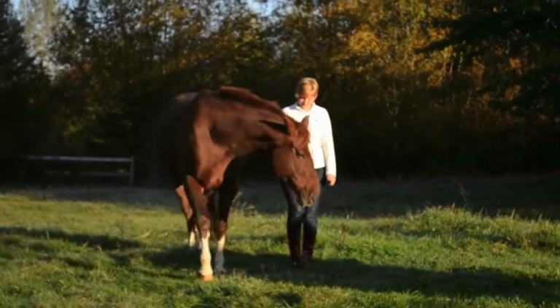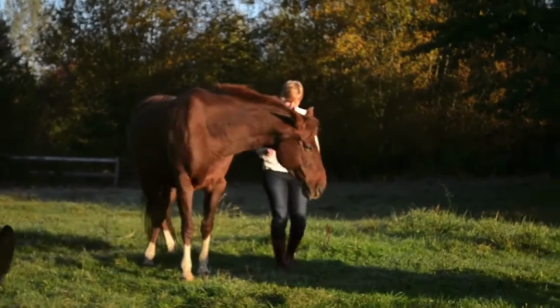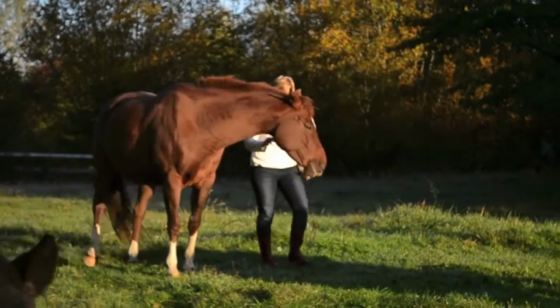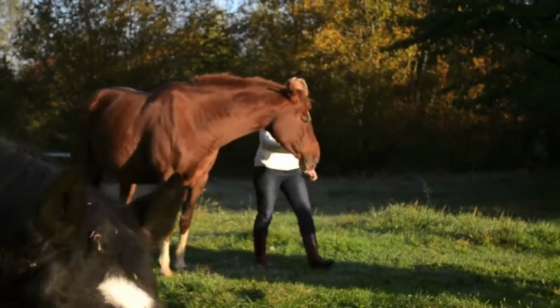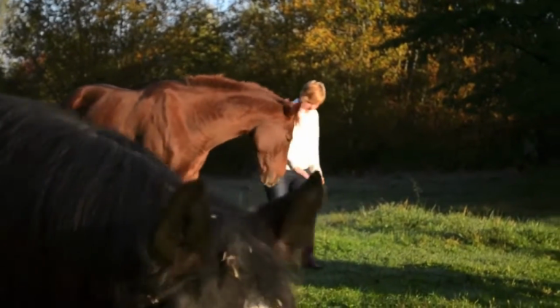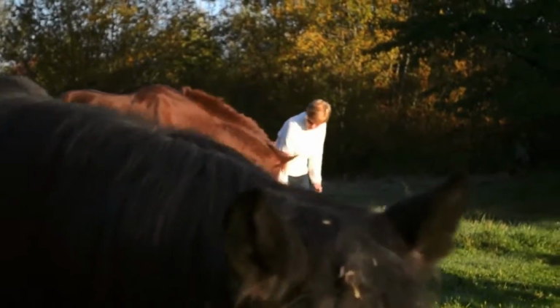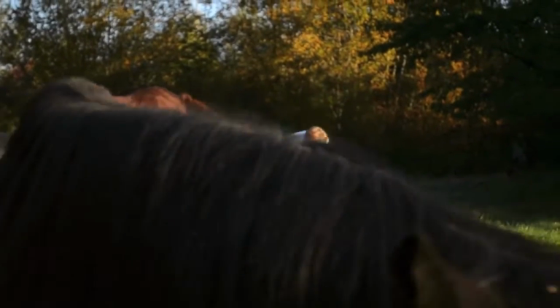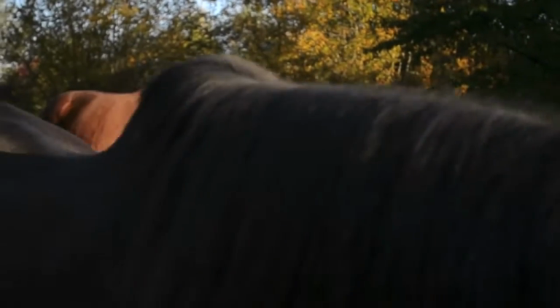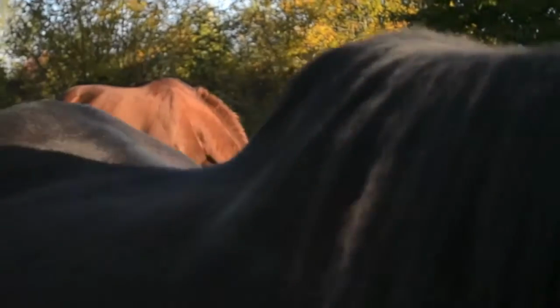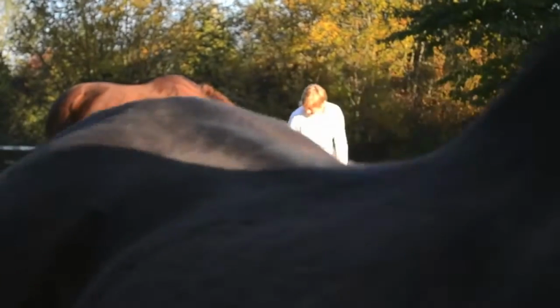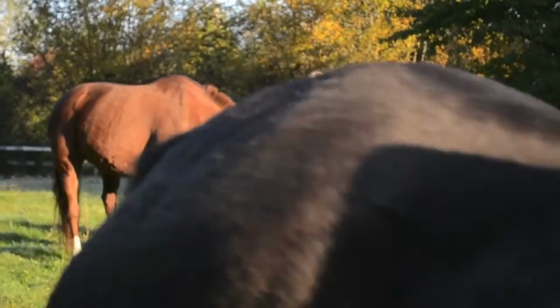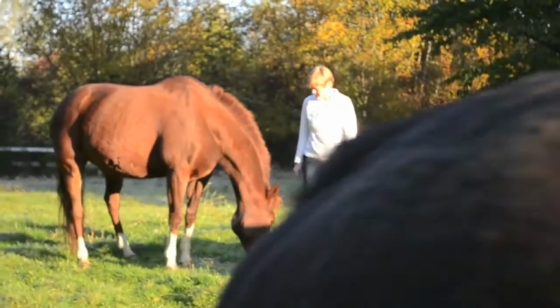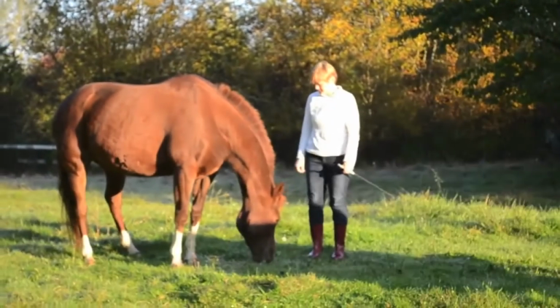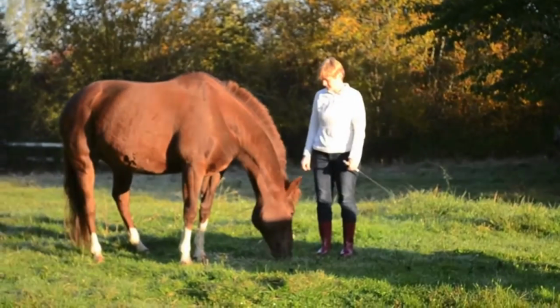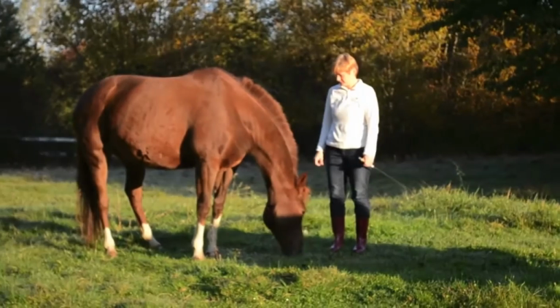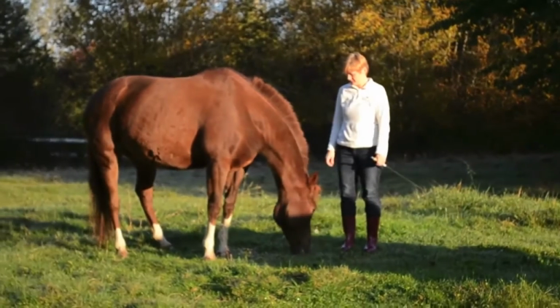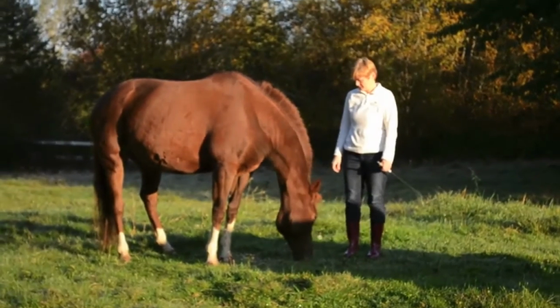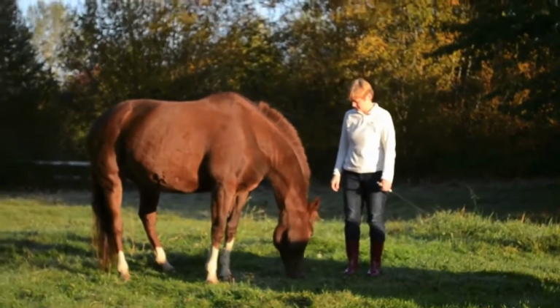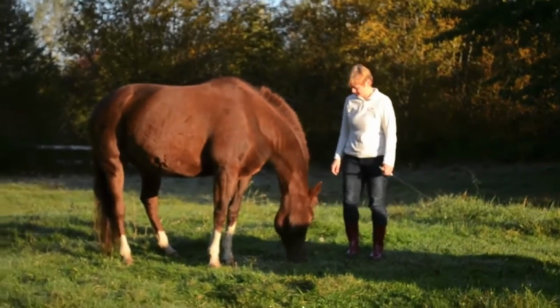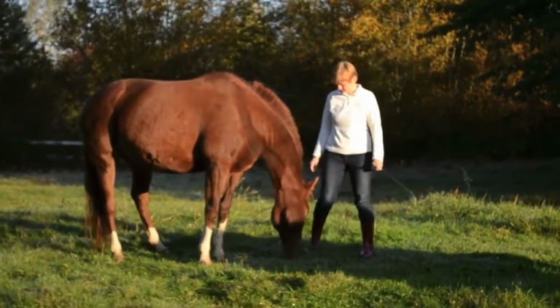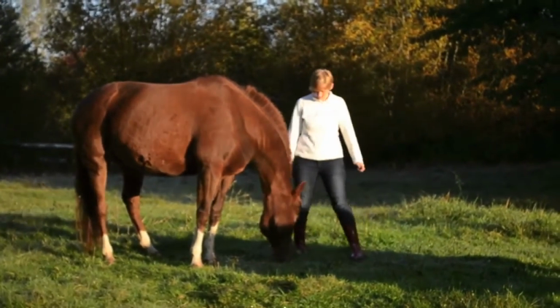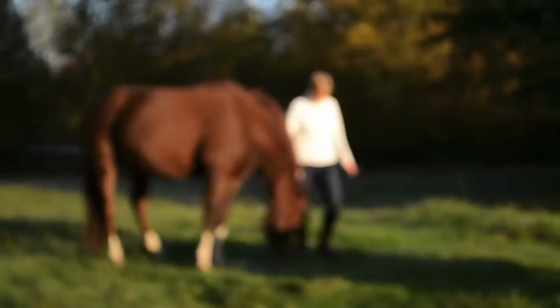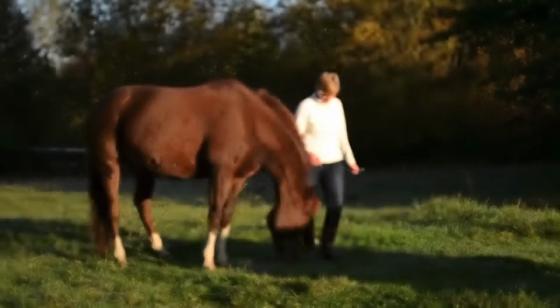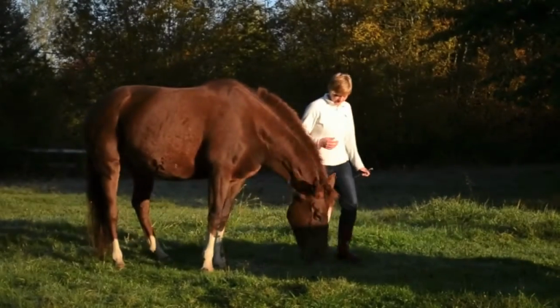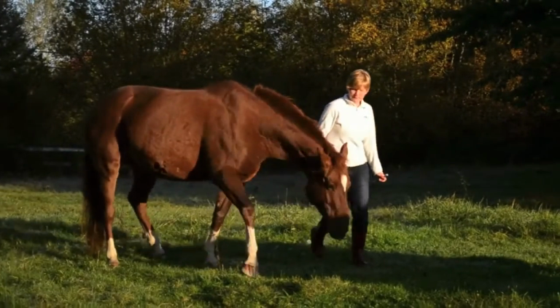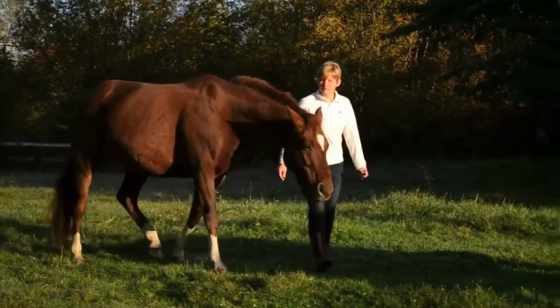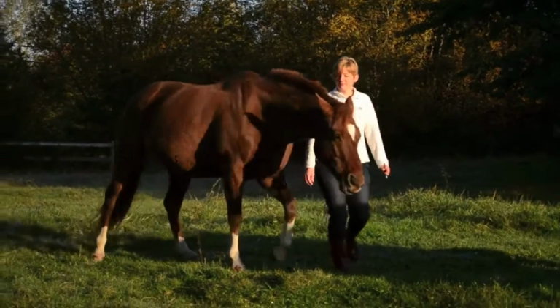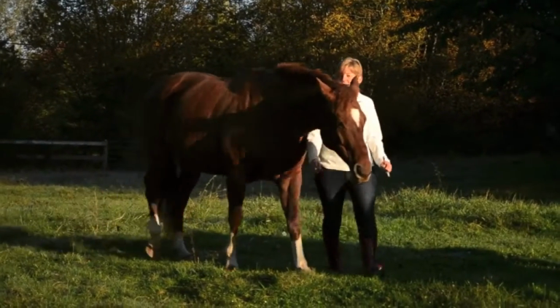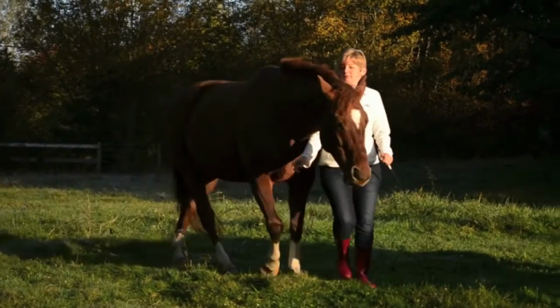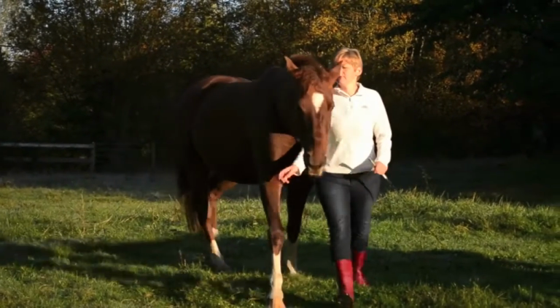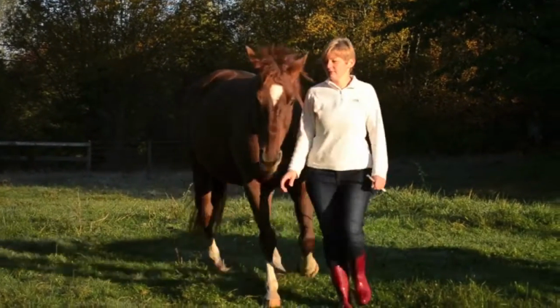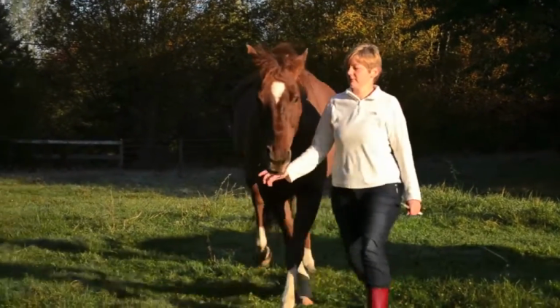As I walk with Extra out here, I indicate to her when it's okay to graze and when it's not. Sometimes we're walking together and she wants to graze, but I ask her to keep her head up.